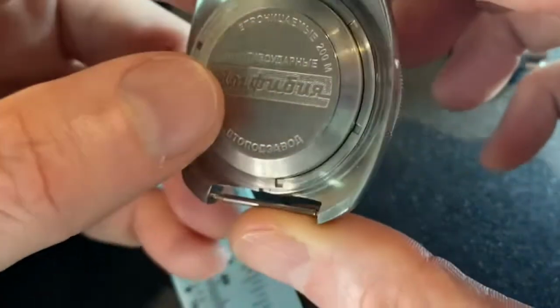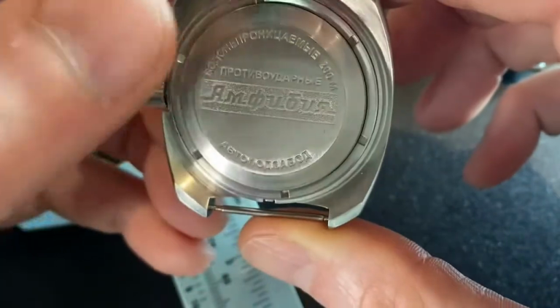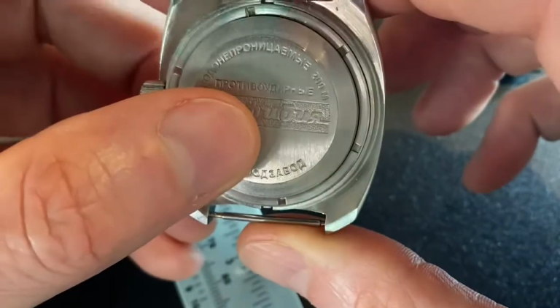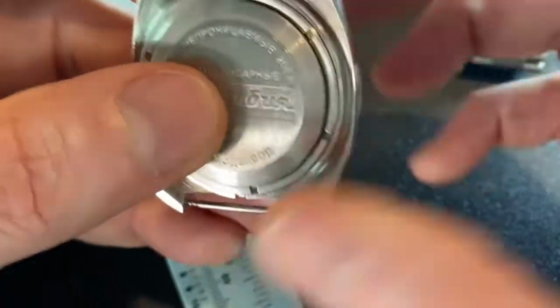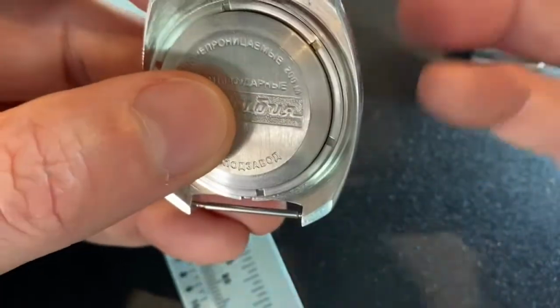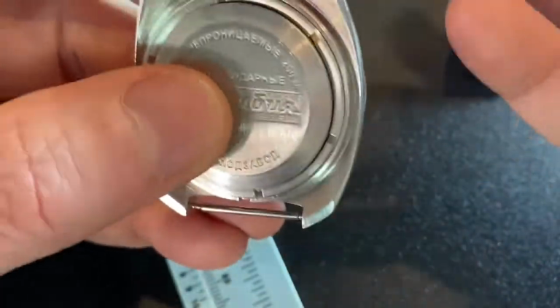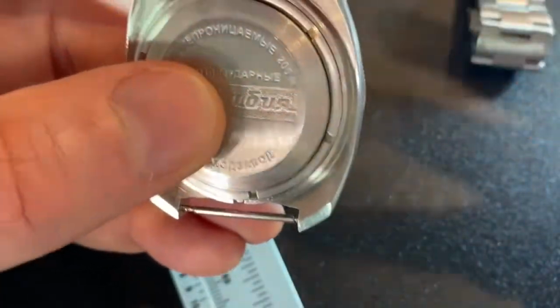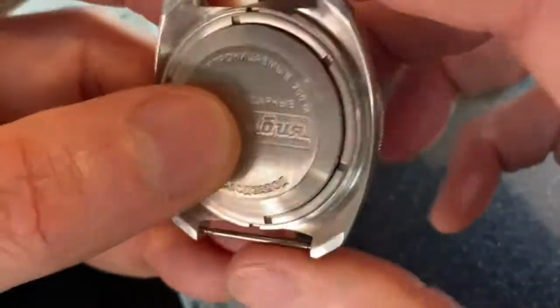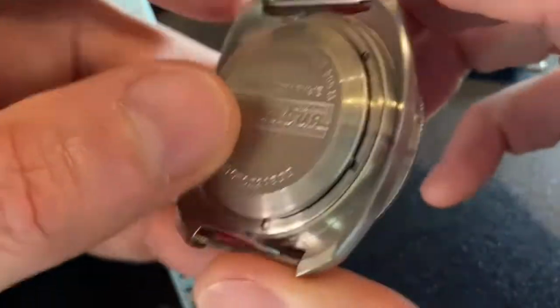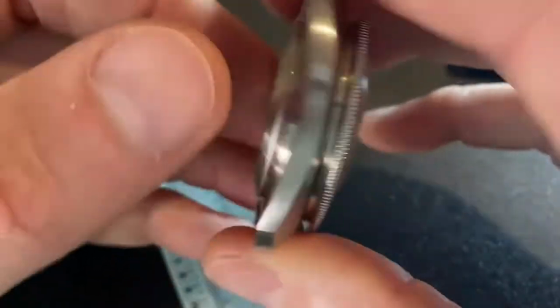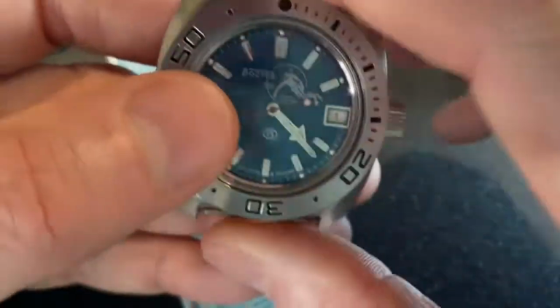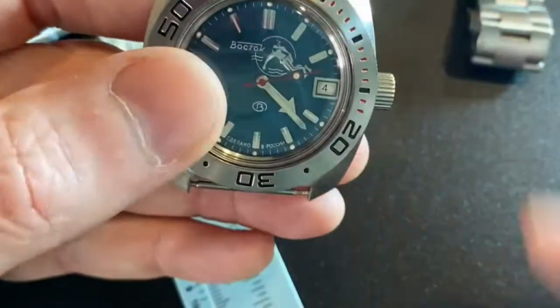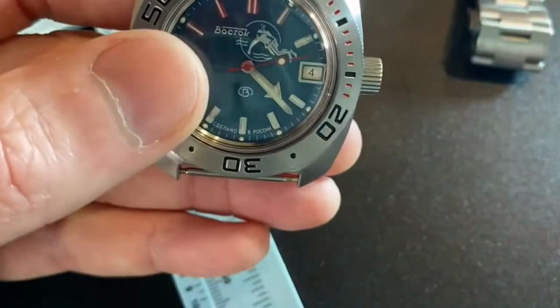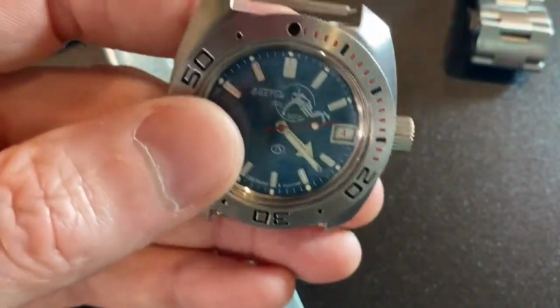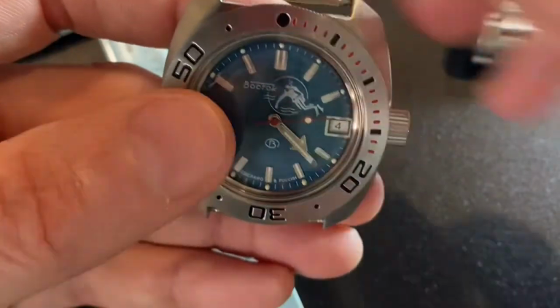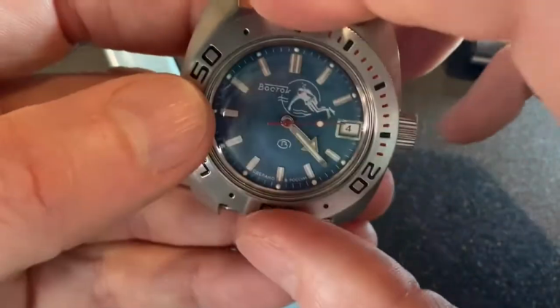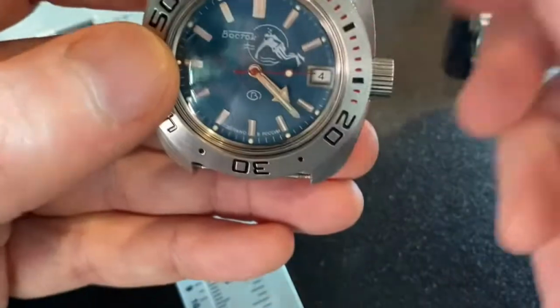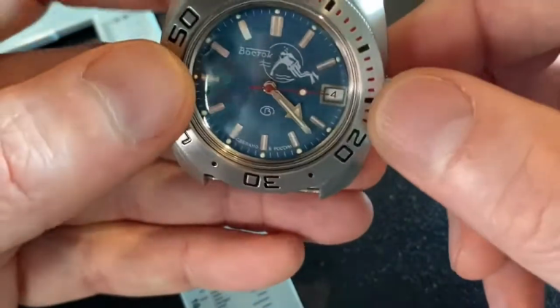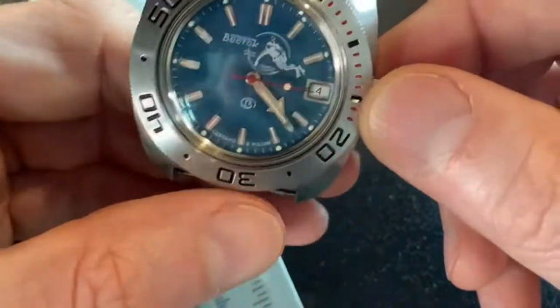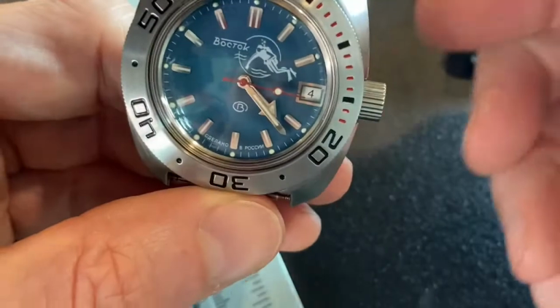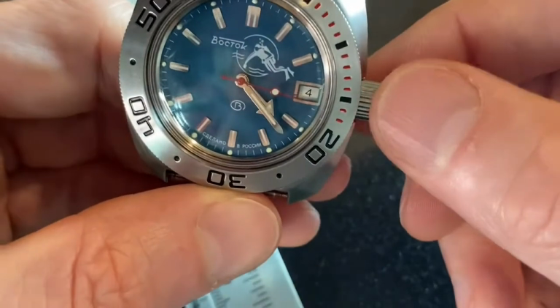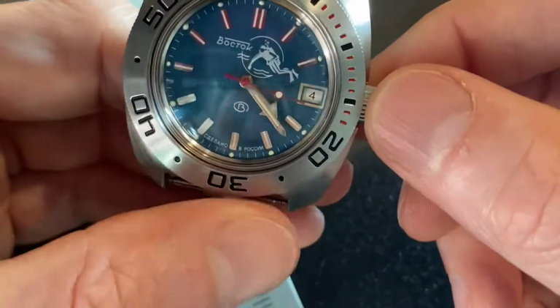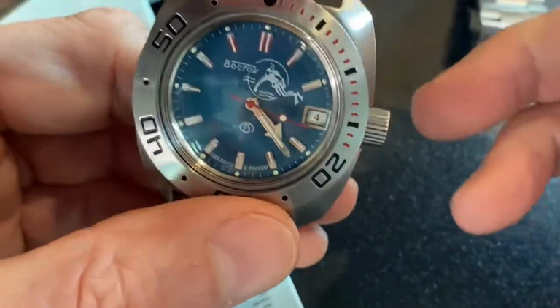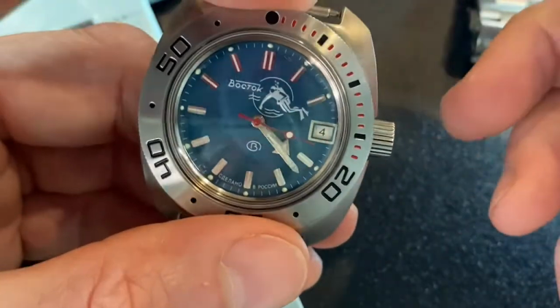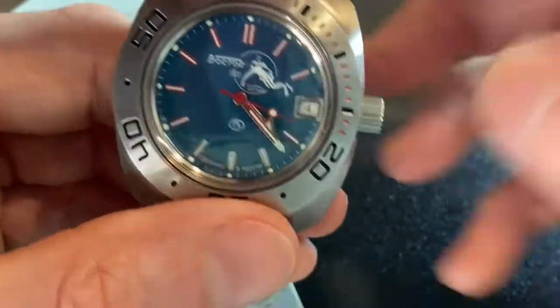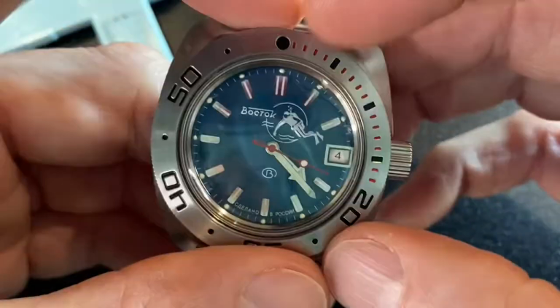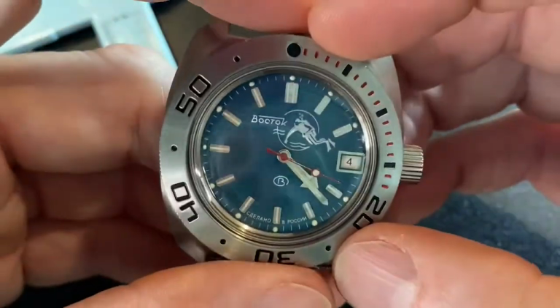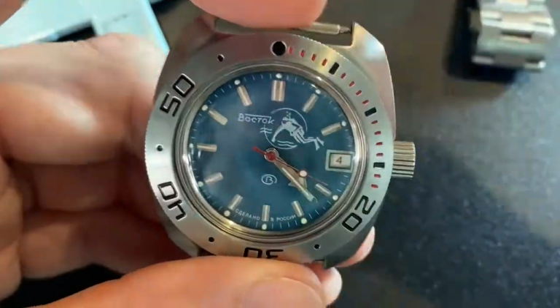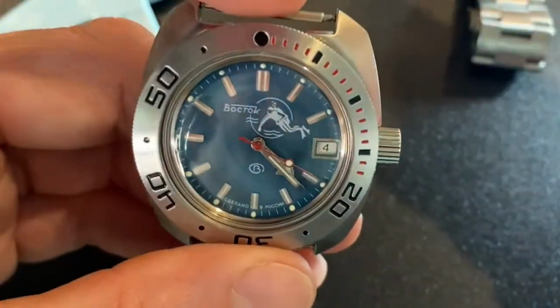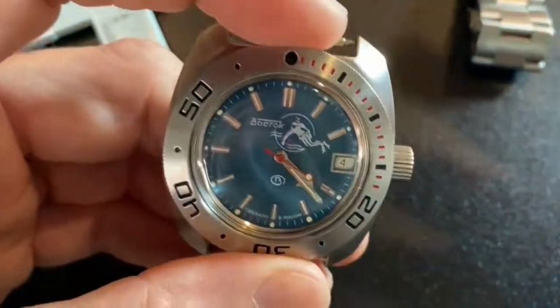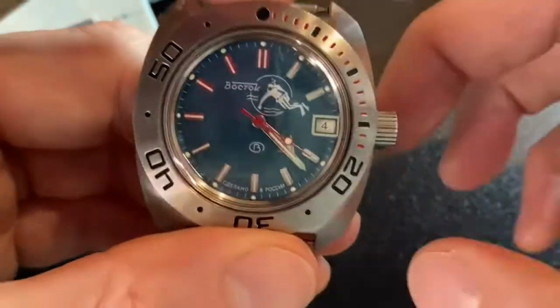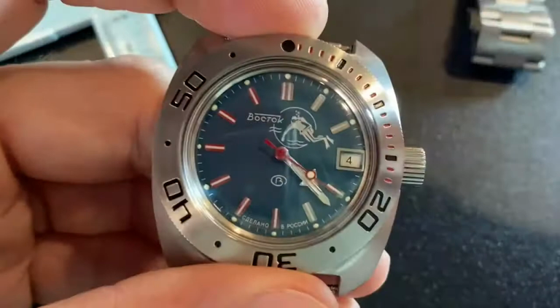The movement is in-house — it's a Russian movement. It doesn't have hacking, but it does have hand winding.